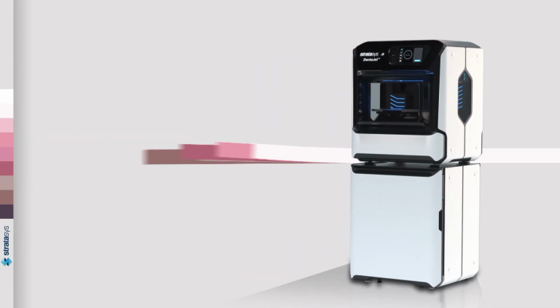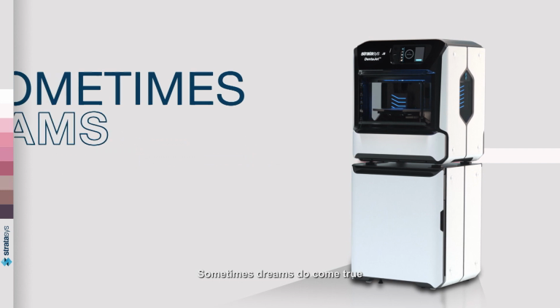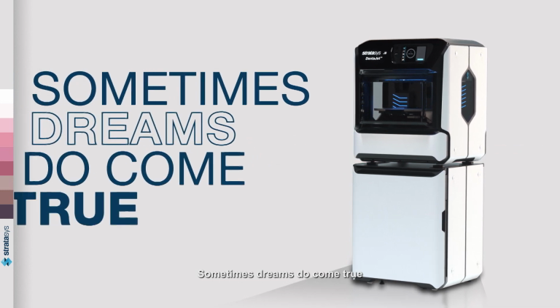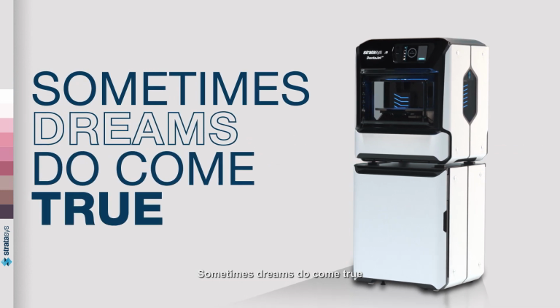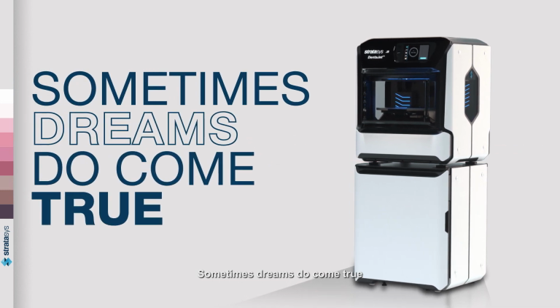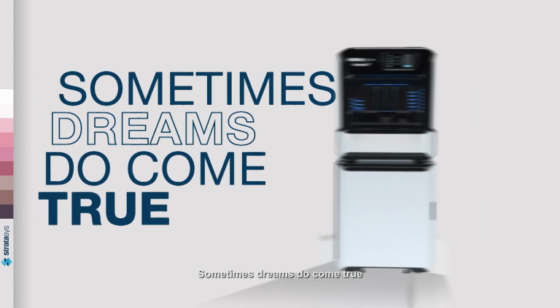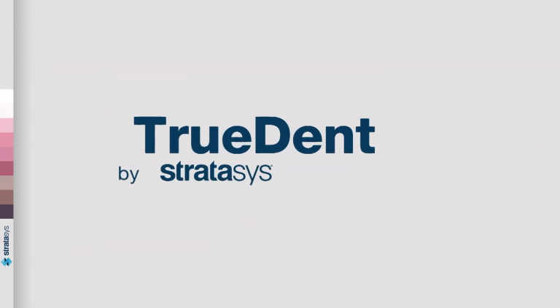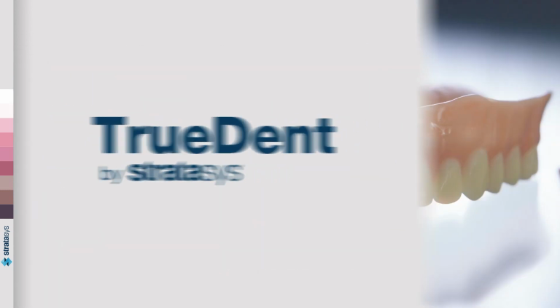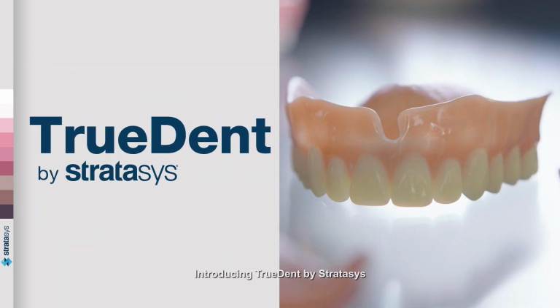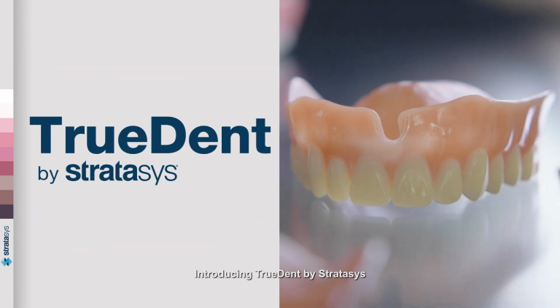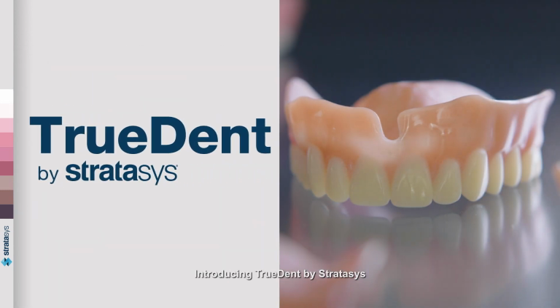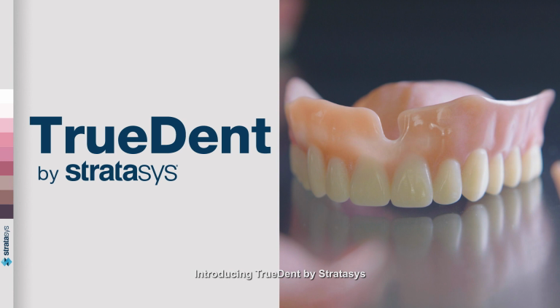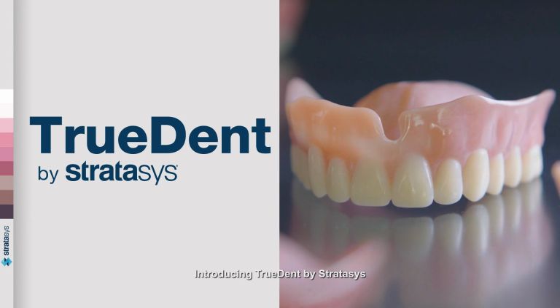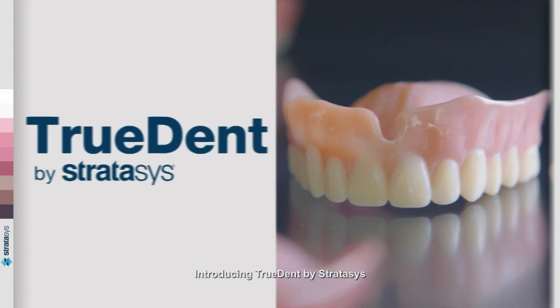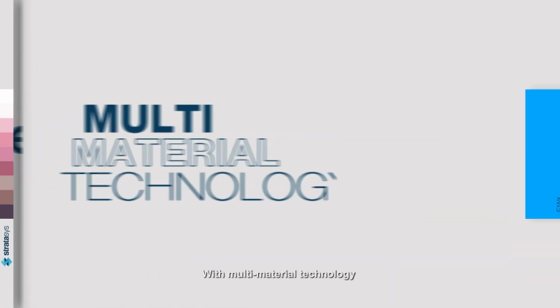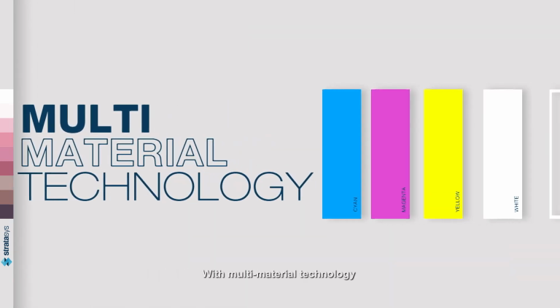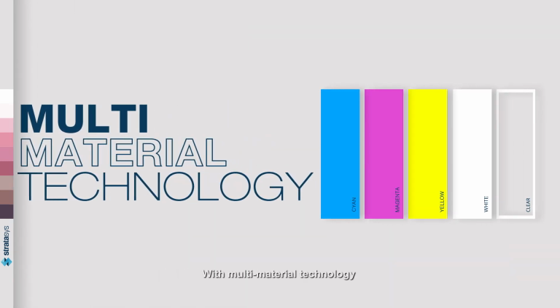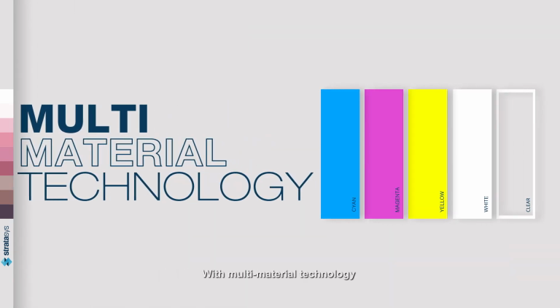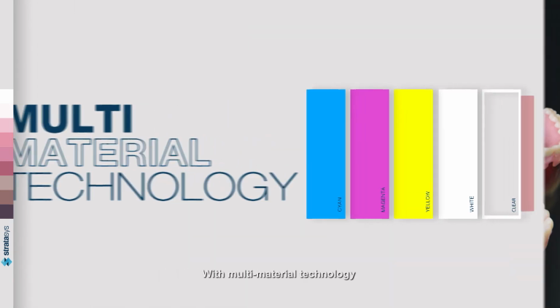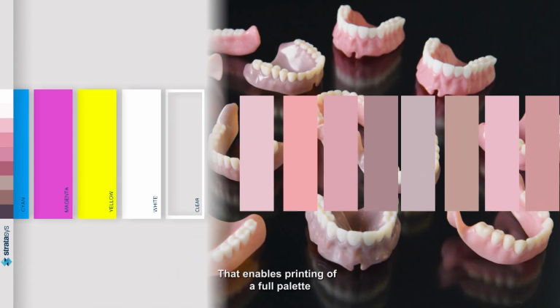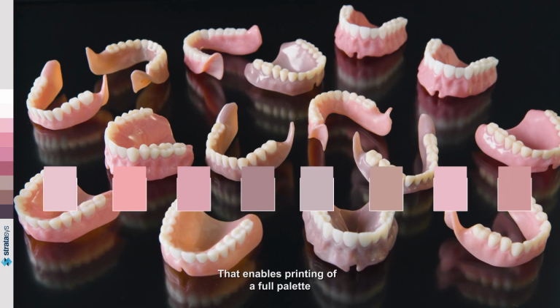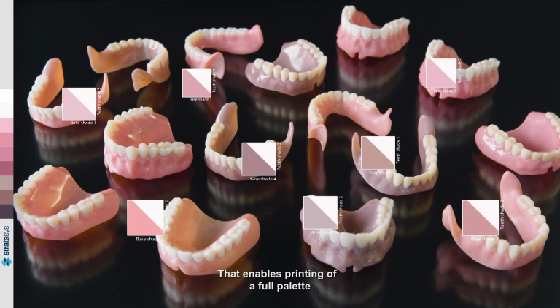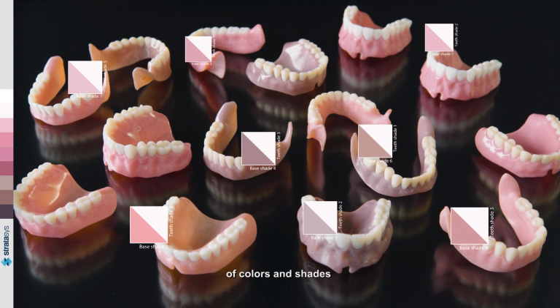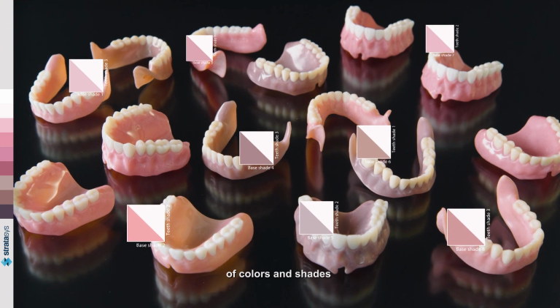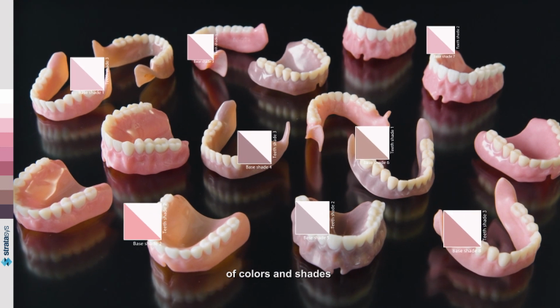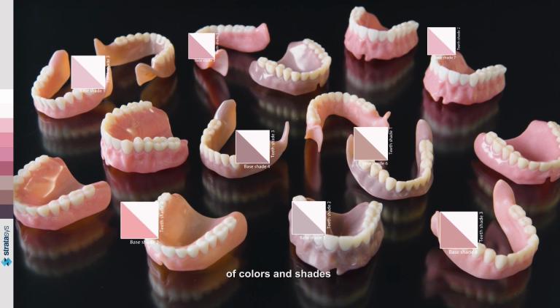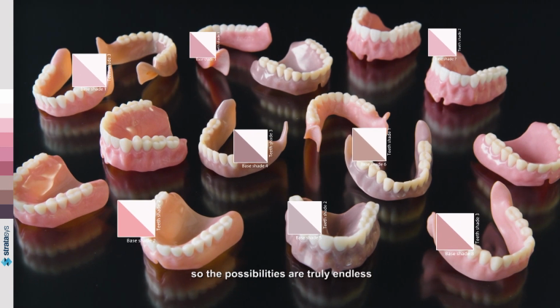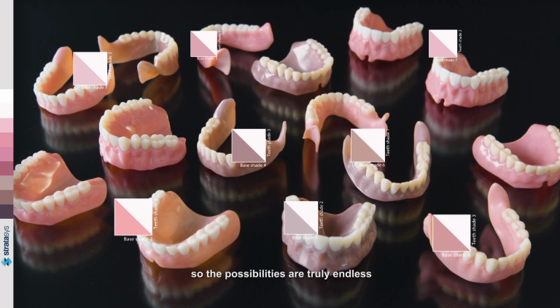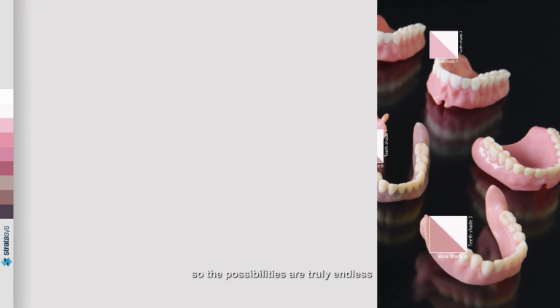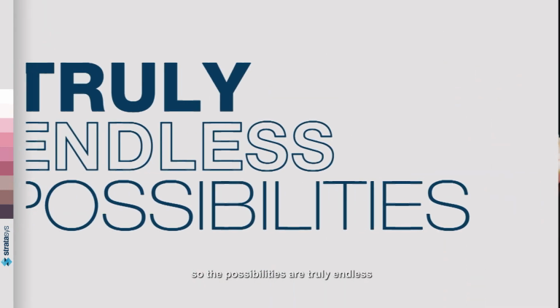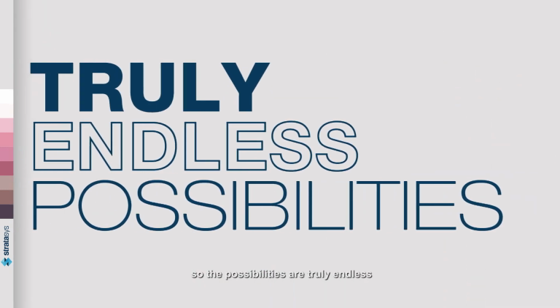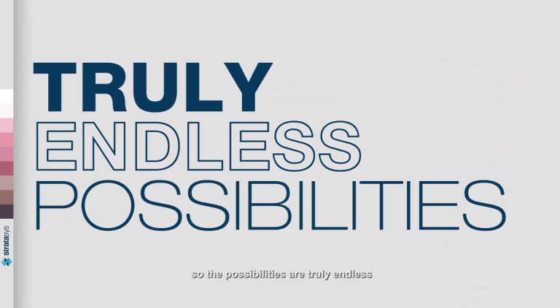Sometimes dreams do come true. Introducing TrueDent by Stratasys with multi-material technology that enables printing of a full palette of colors and shades. So the possibilities are truly endless.